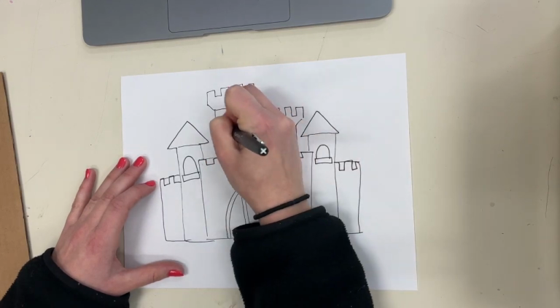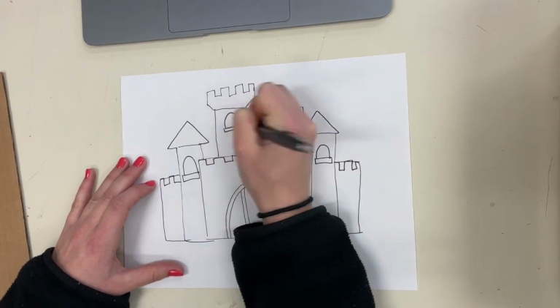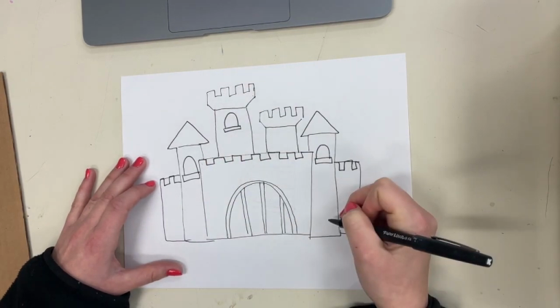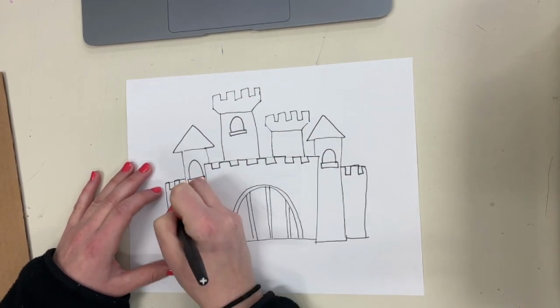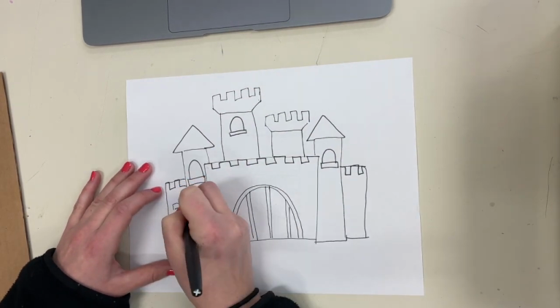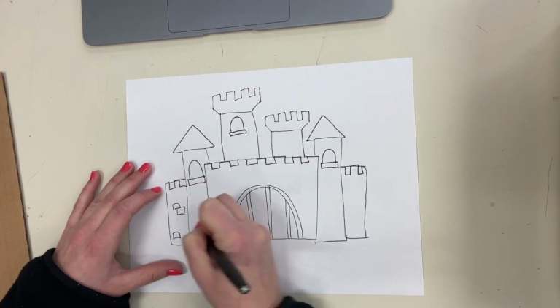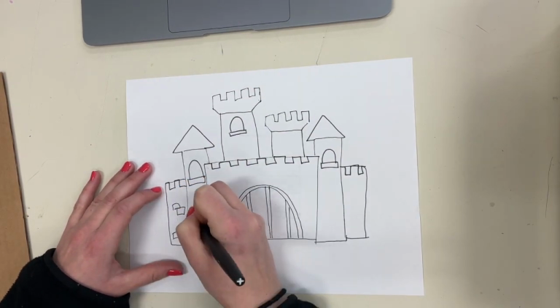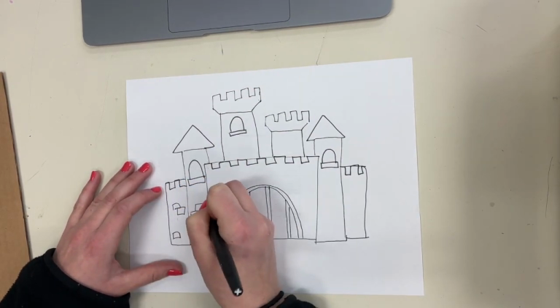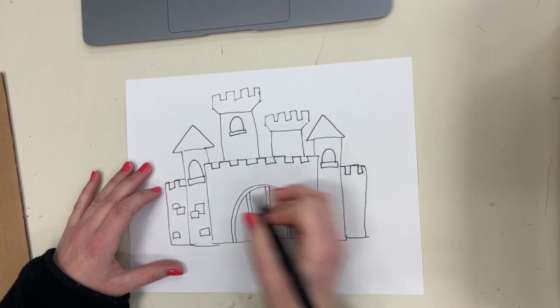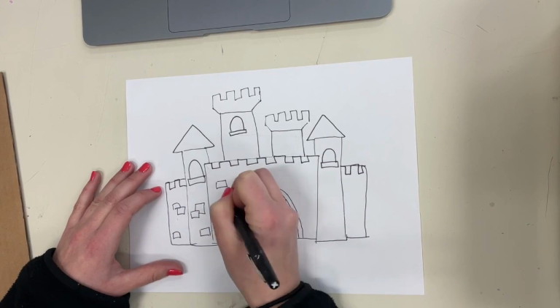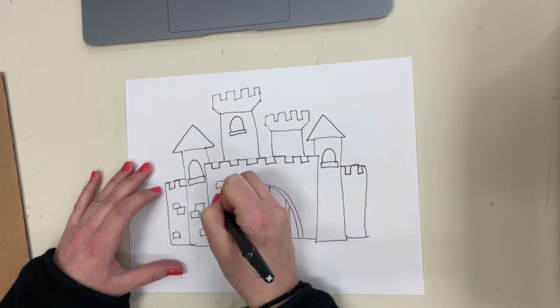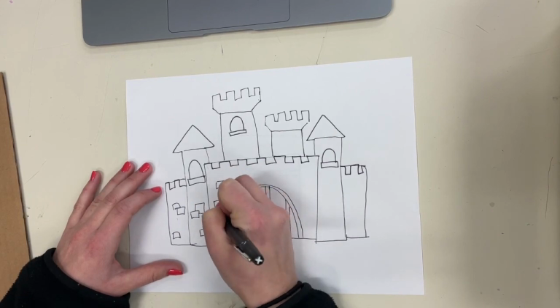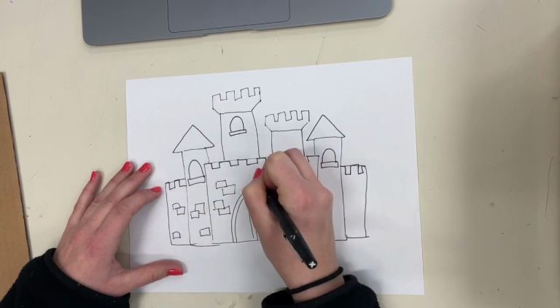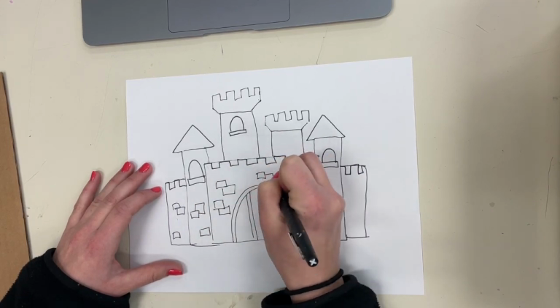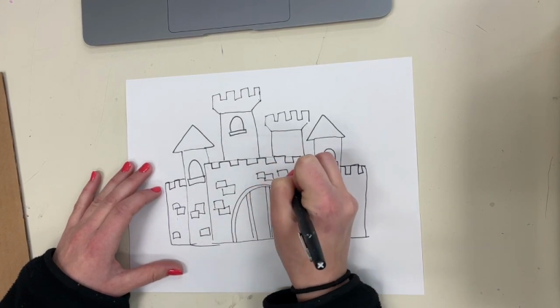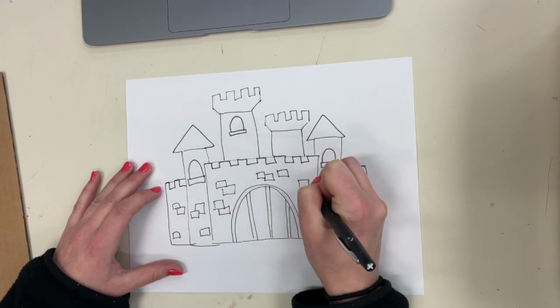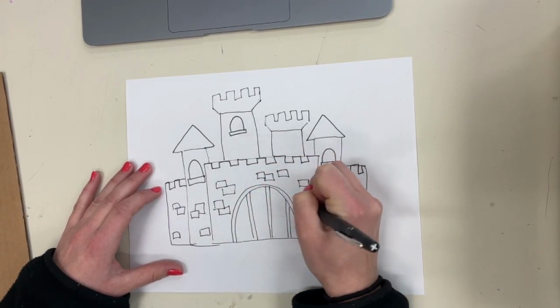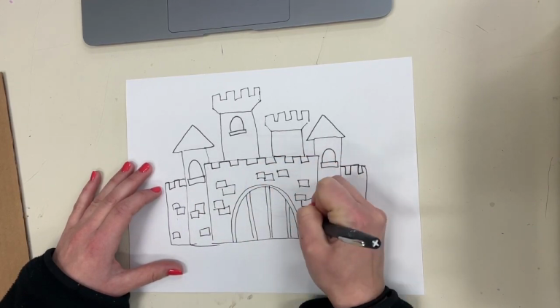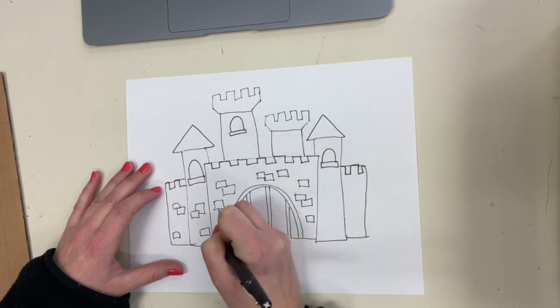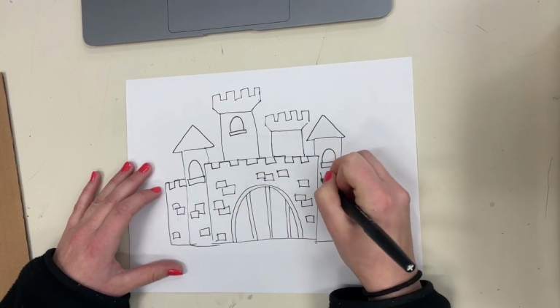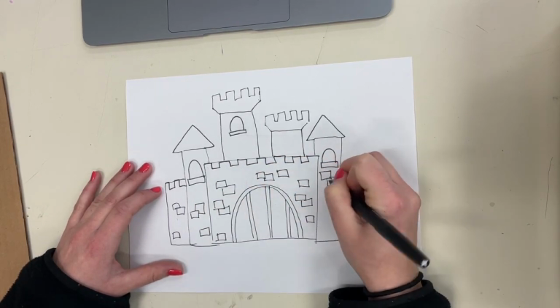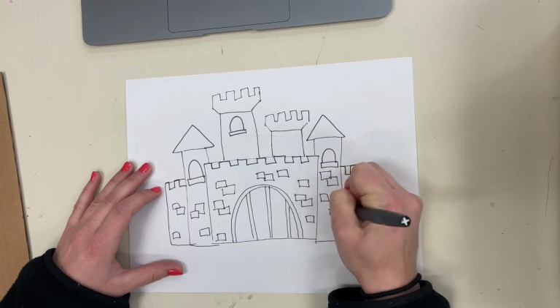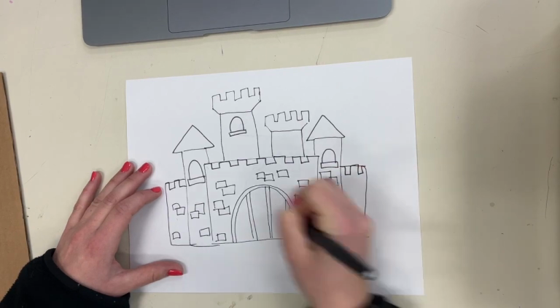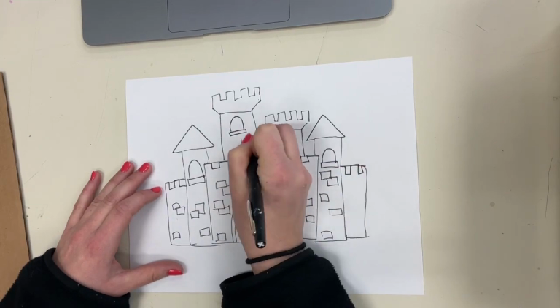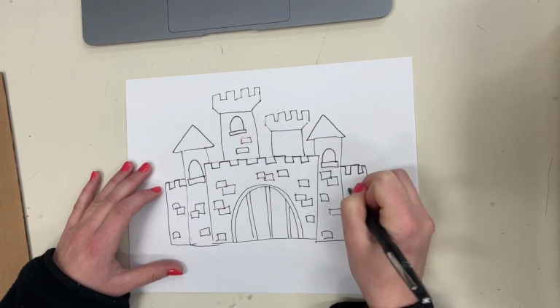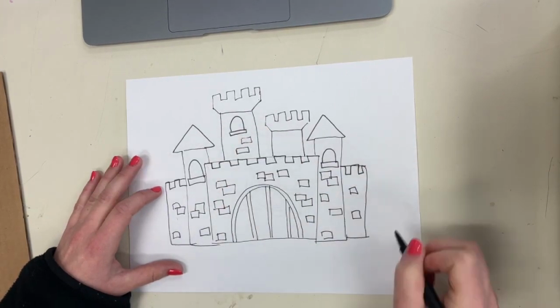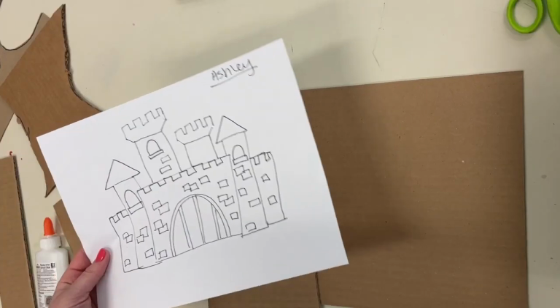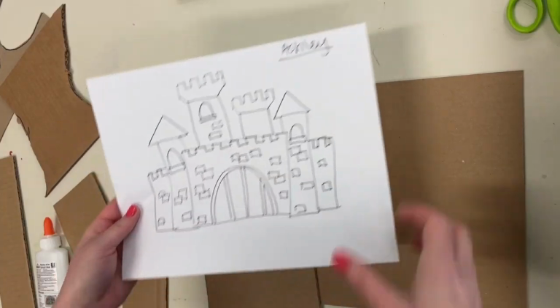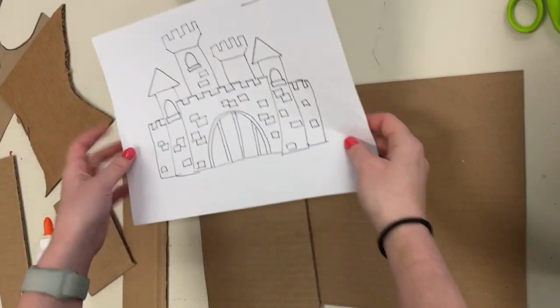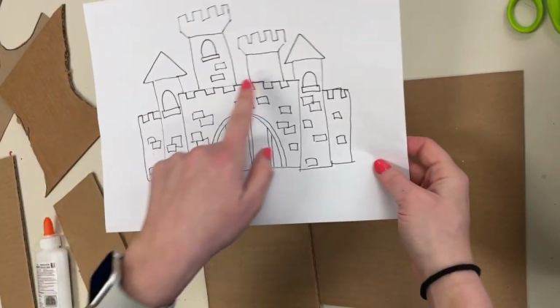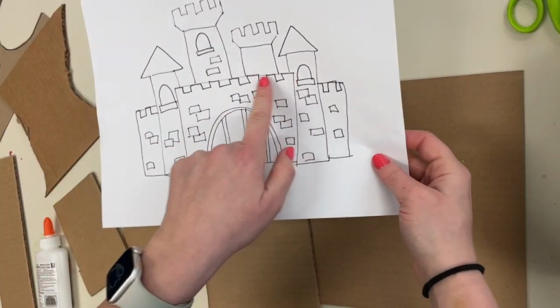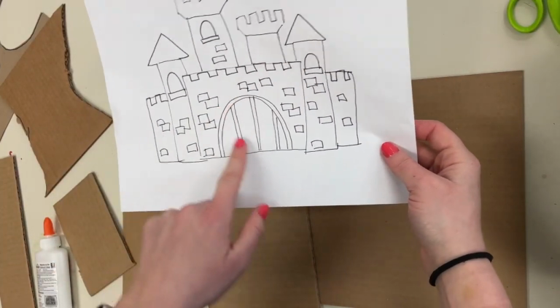You can add additional information like windows, doors, stone bricks, flags, and anything else you can think of. Remember, this is just a sketch, so you can keep it pretty simple if you're short on time. If you have extra time, you can add more details while you wait.